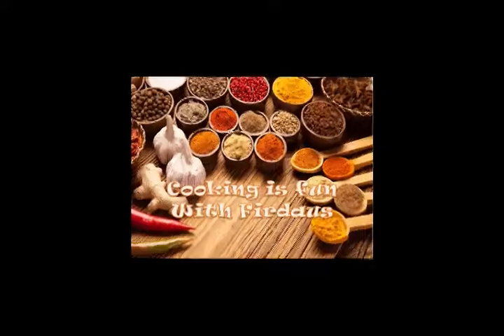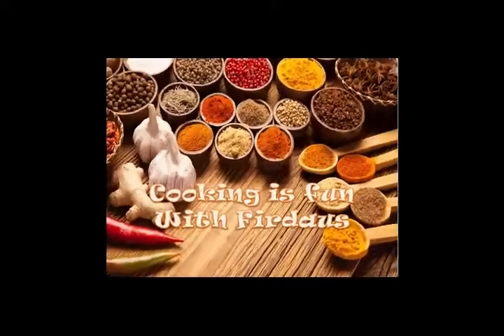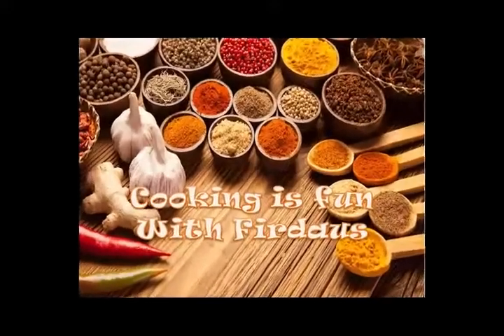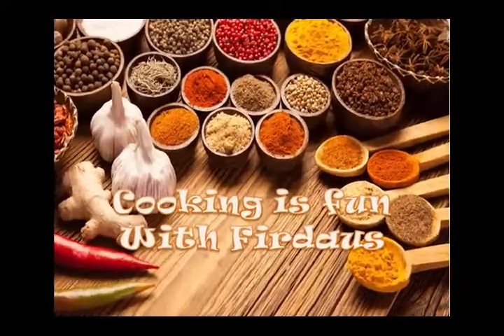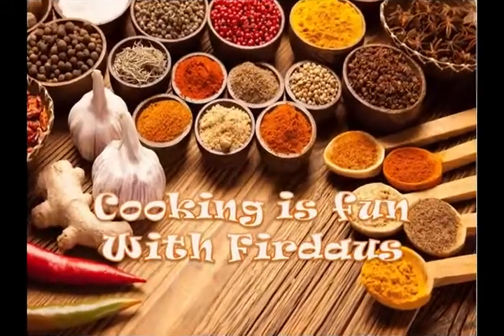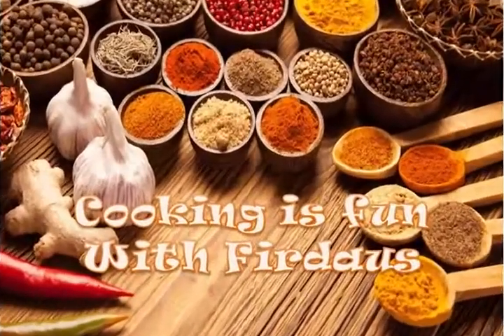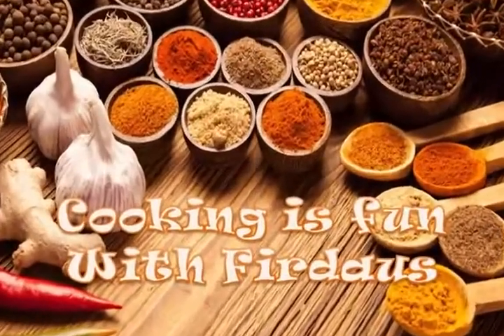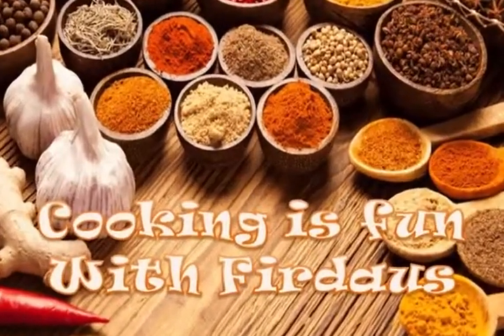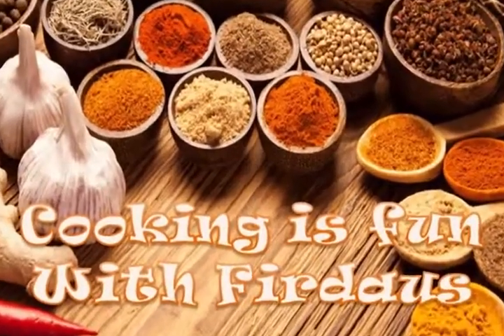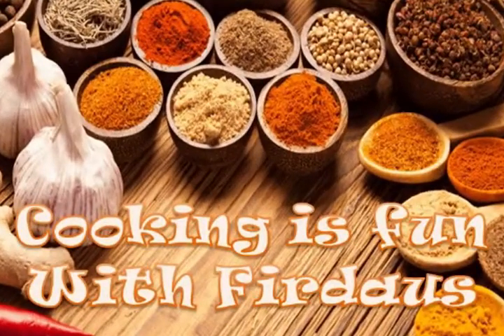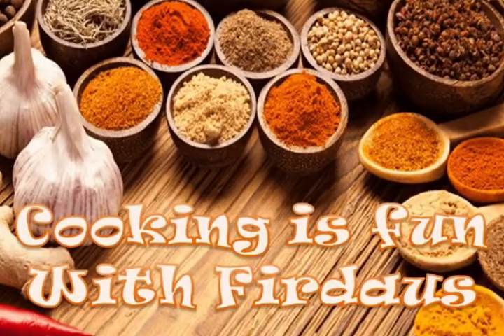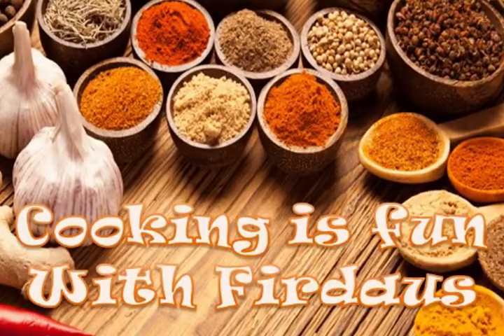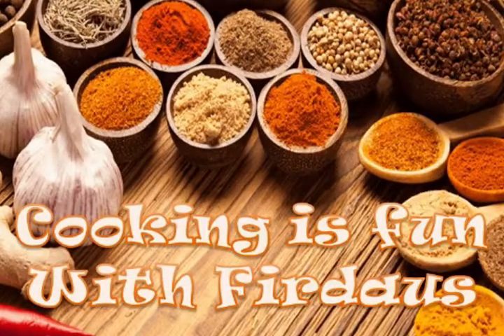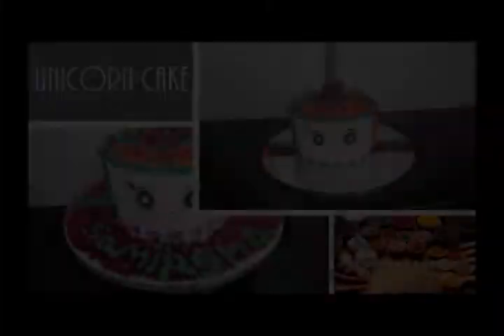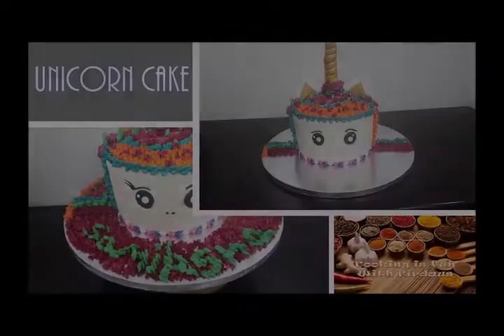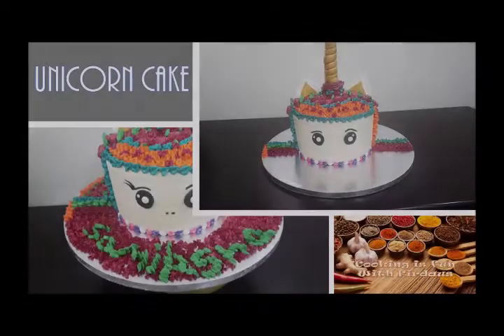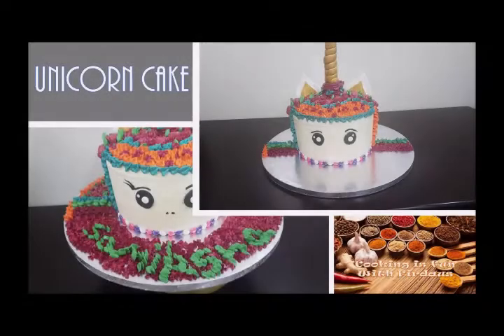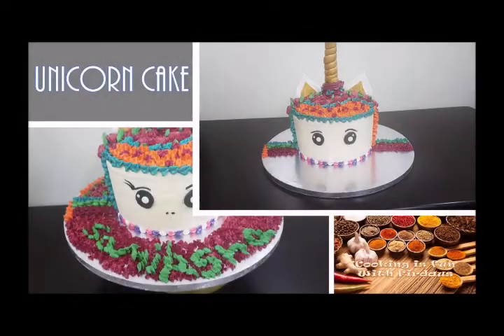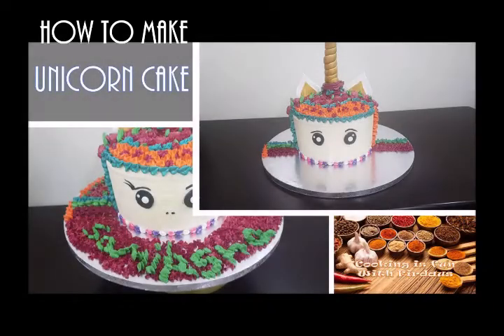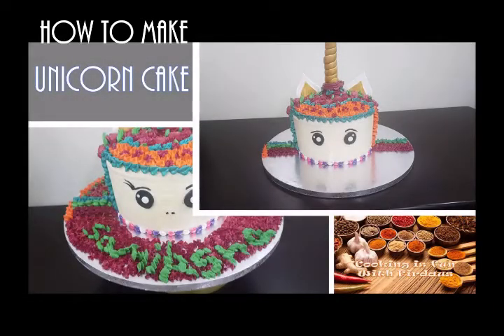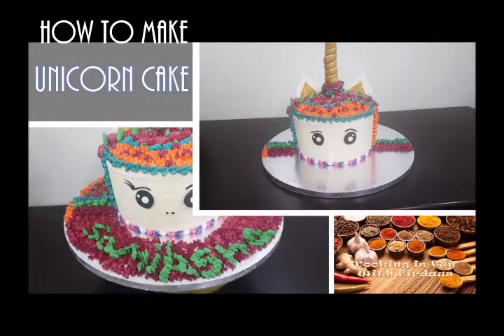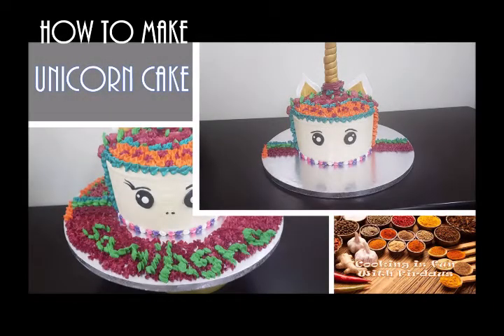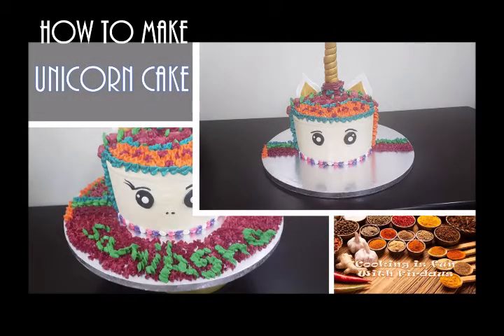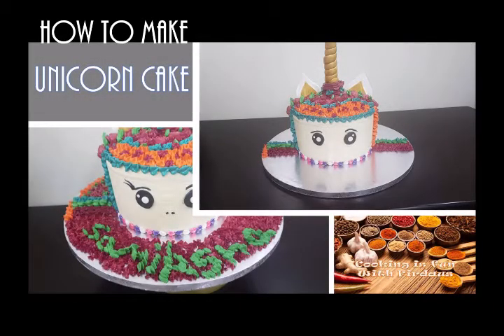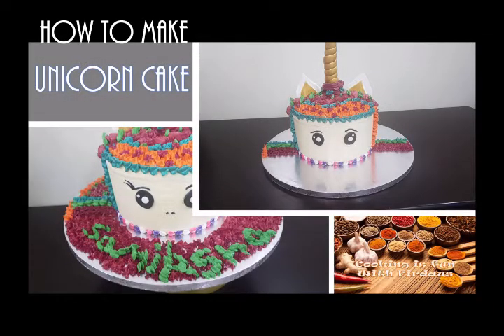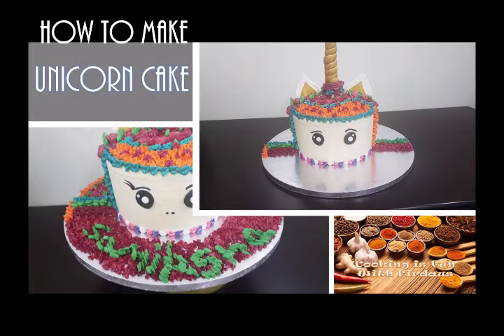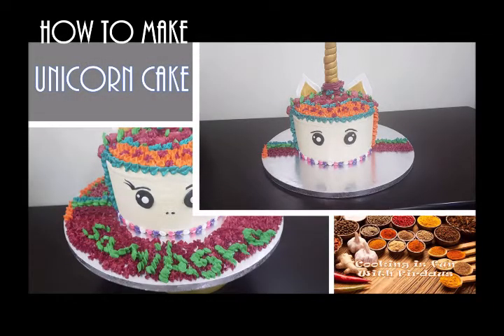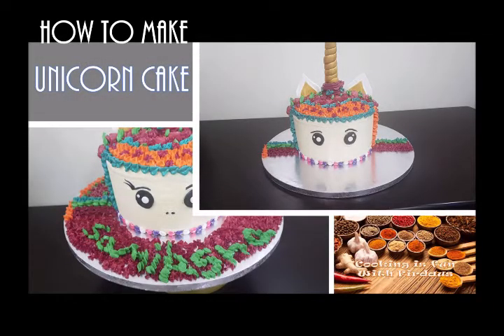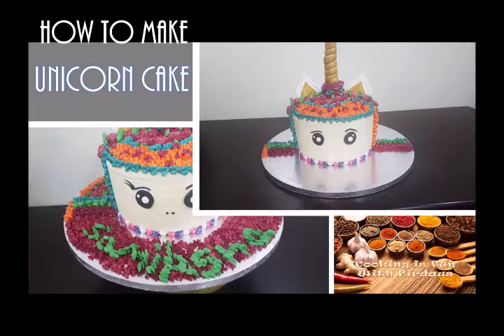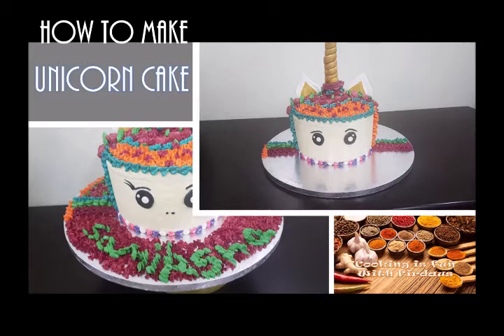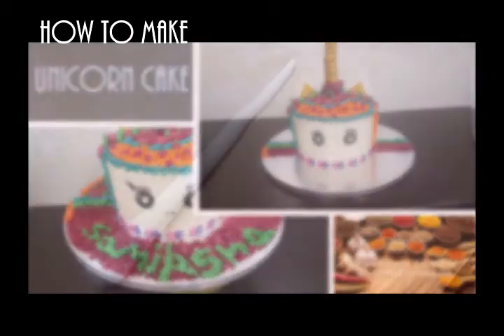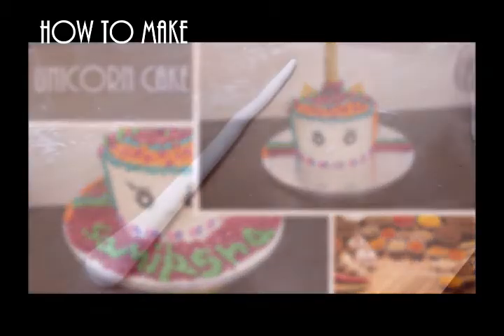Asalaam alaikum, welcome to Cooking is Fun with Firdaus. Today I'm going to show you how to make a unicorn cake and surprise your little ones on their special day. So let's begin.